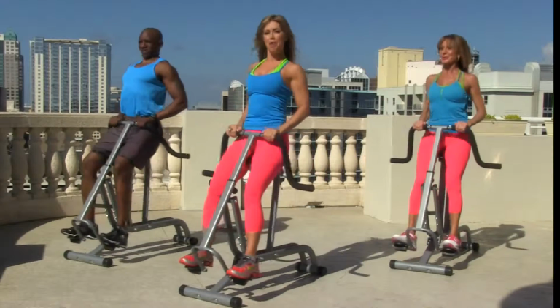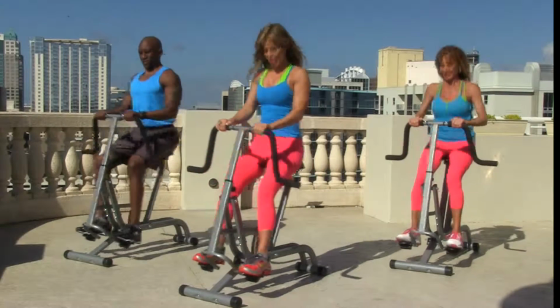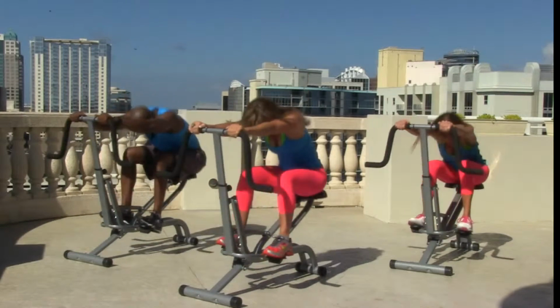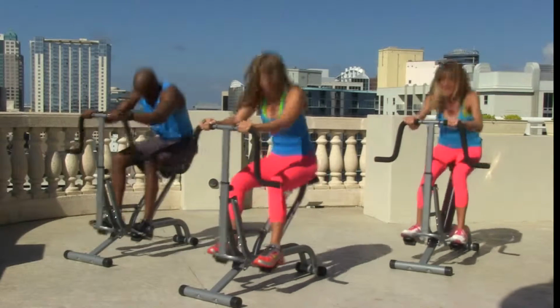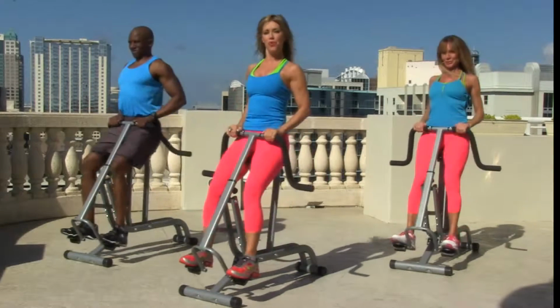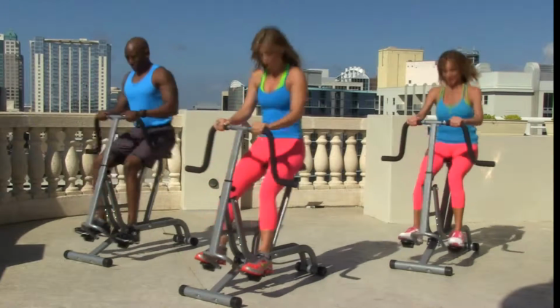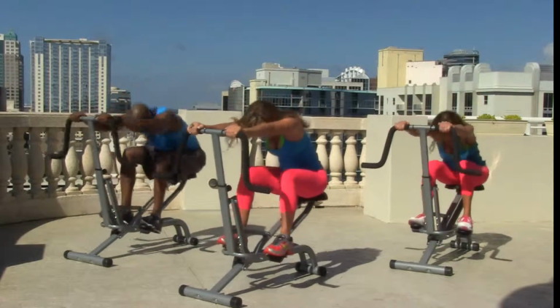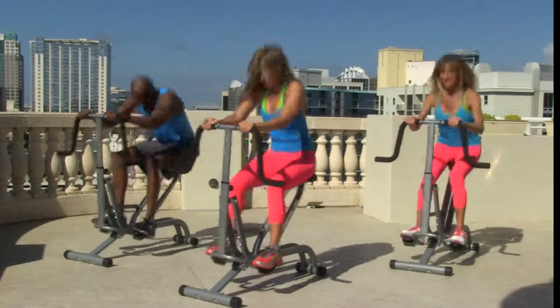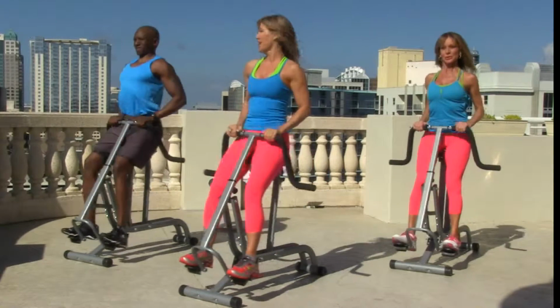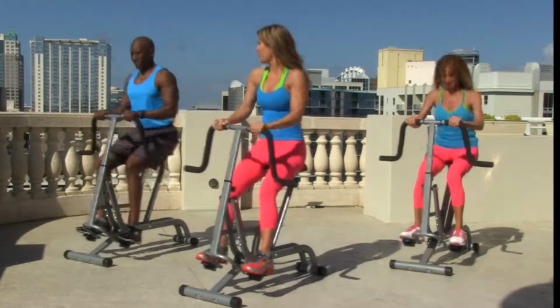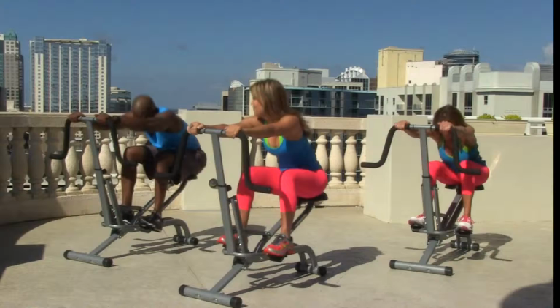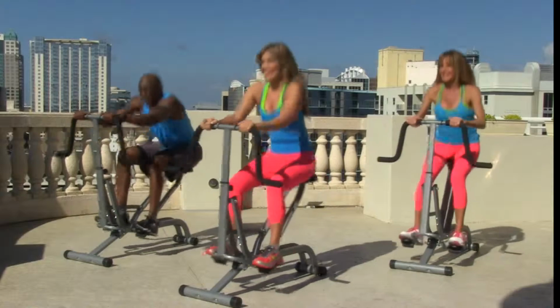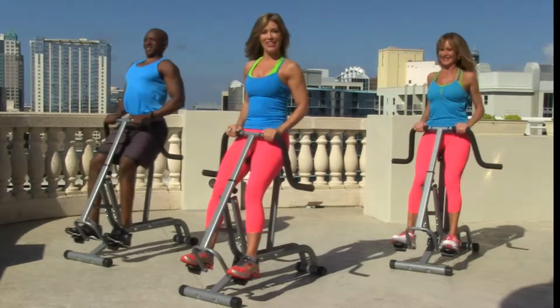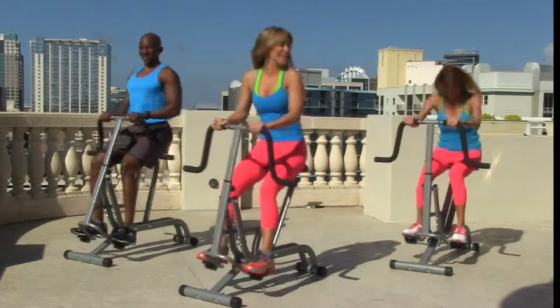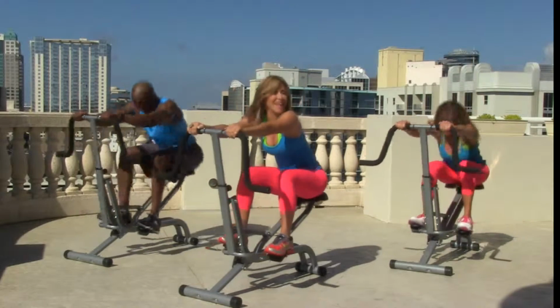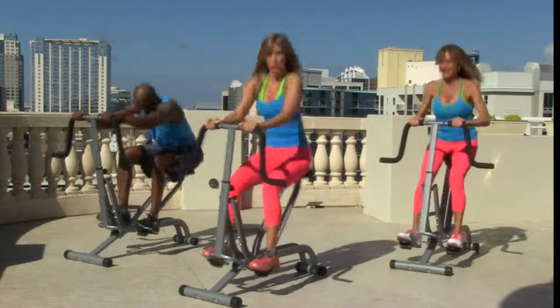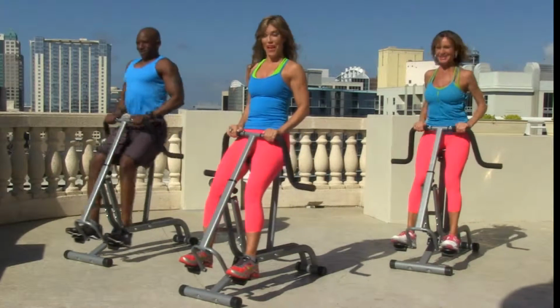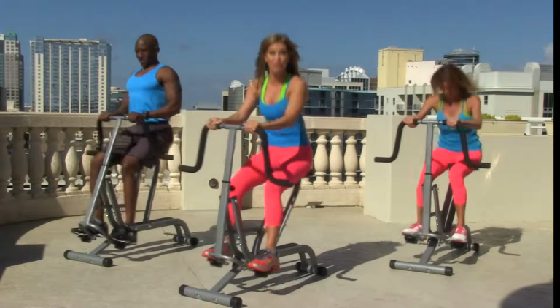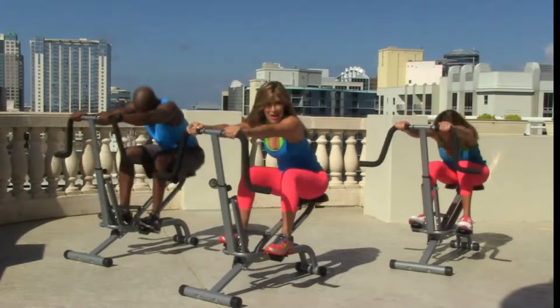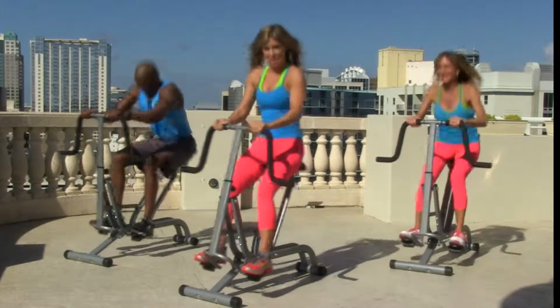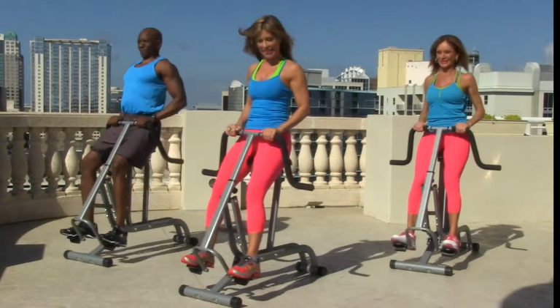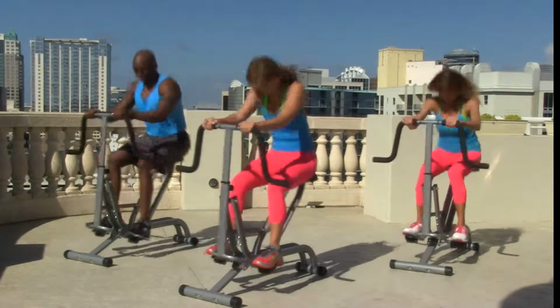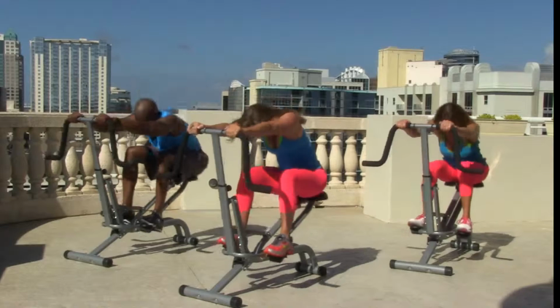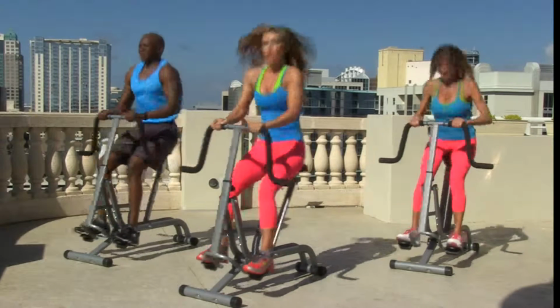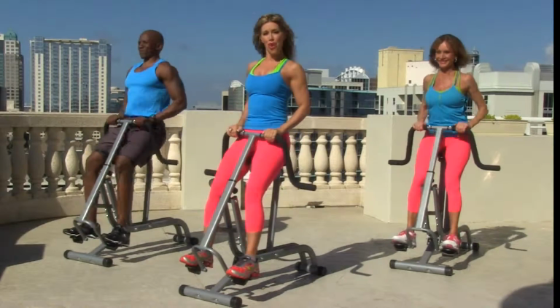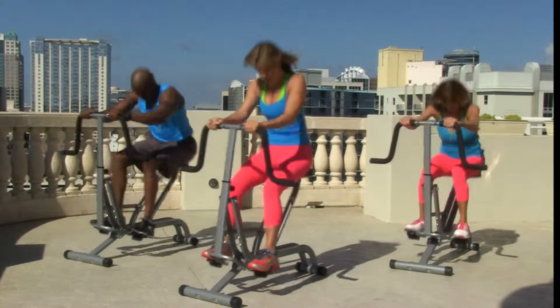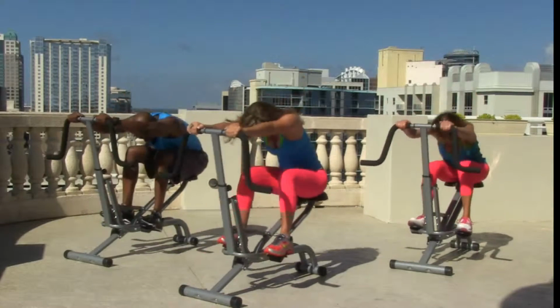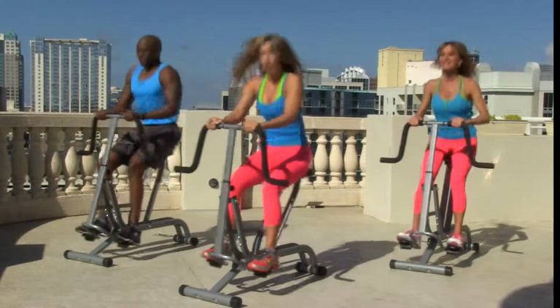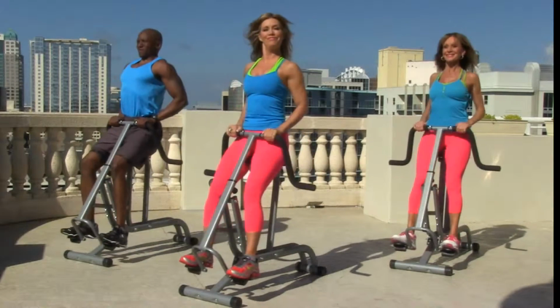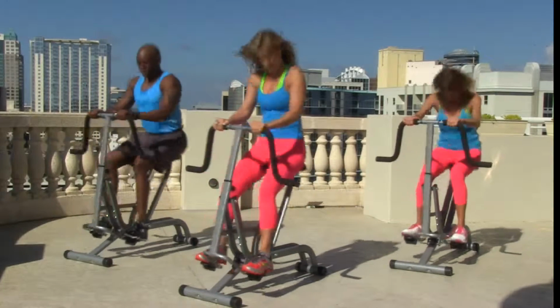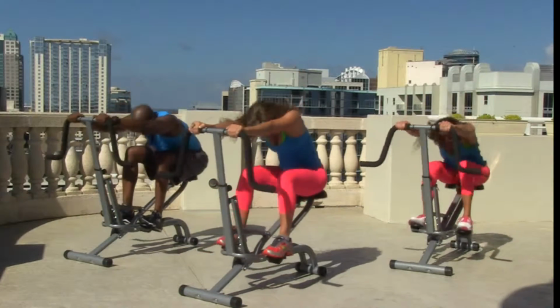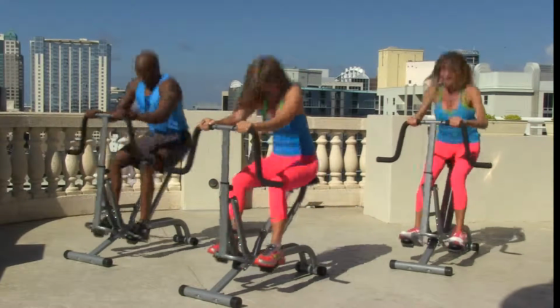Come on, give me 12 more! How you doing? Great. Looking great. How you feeling at home? Come on, let's do this! Two more. Great job.